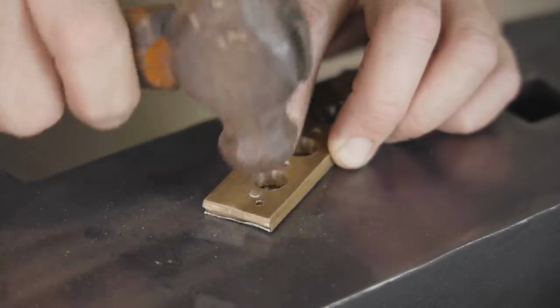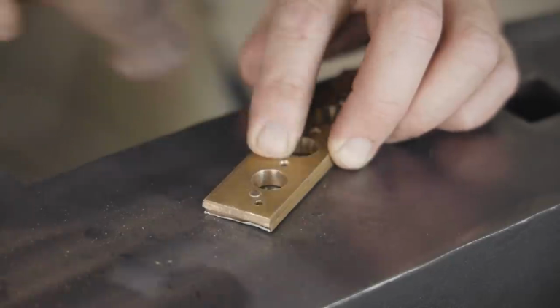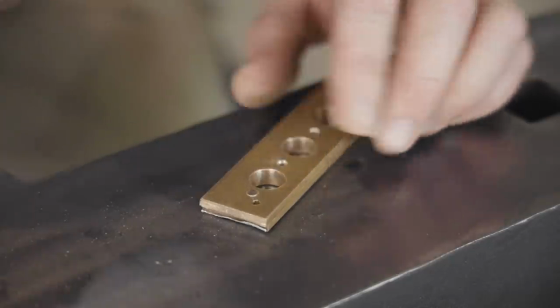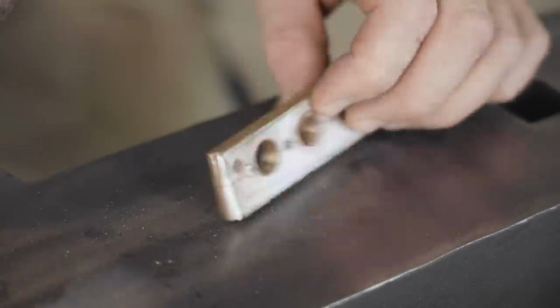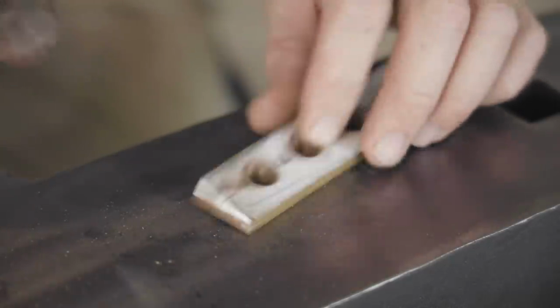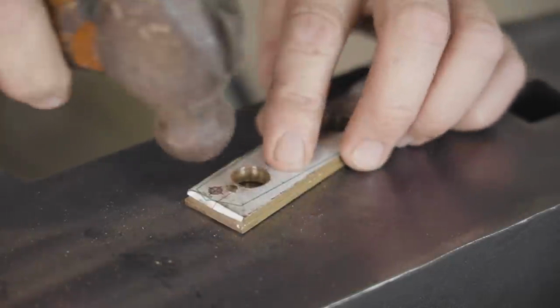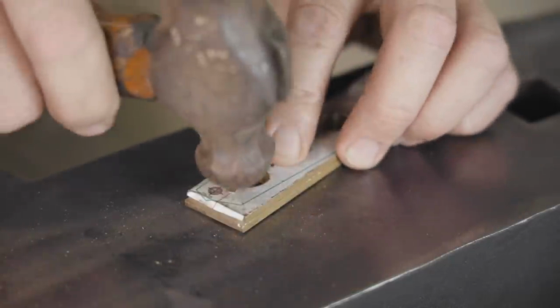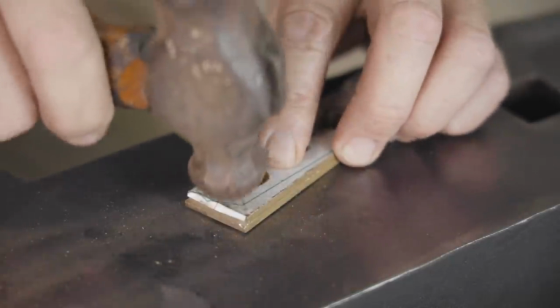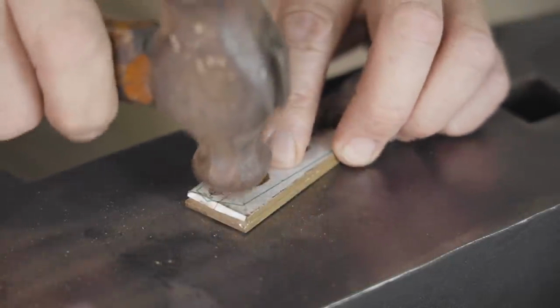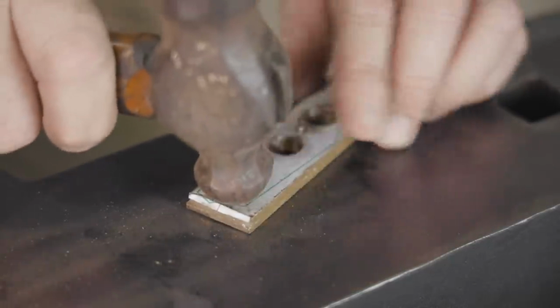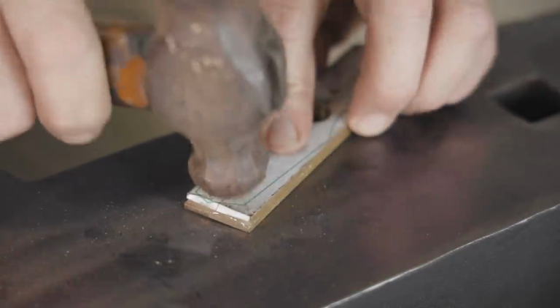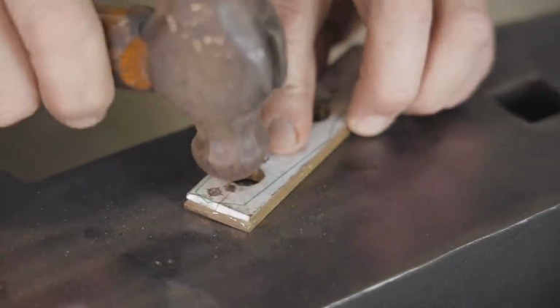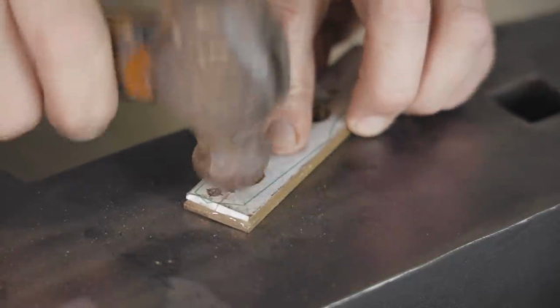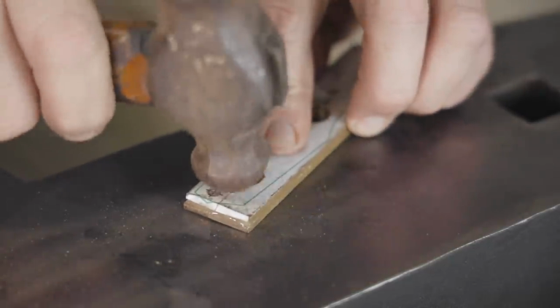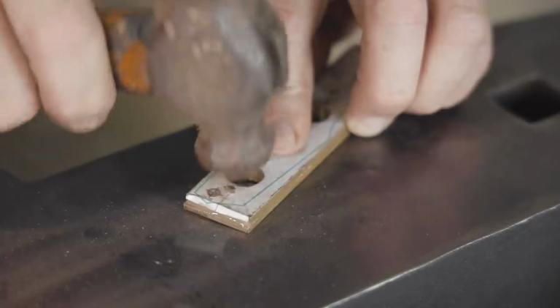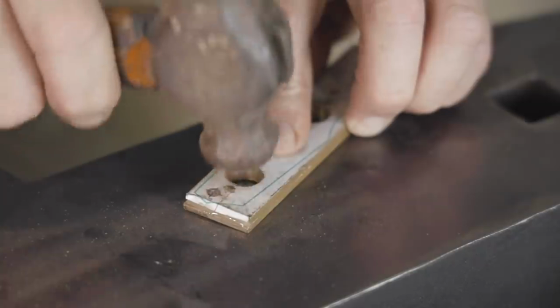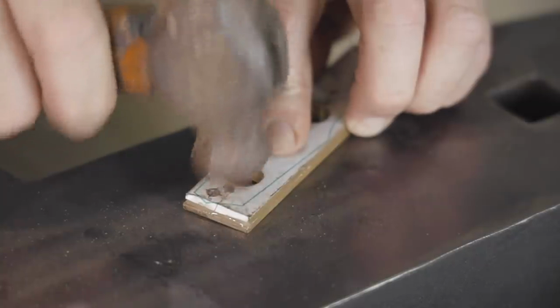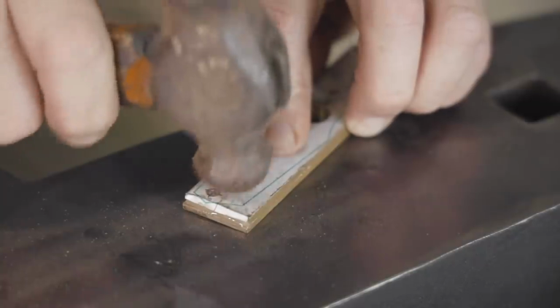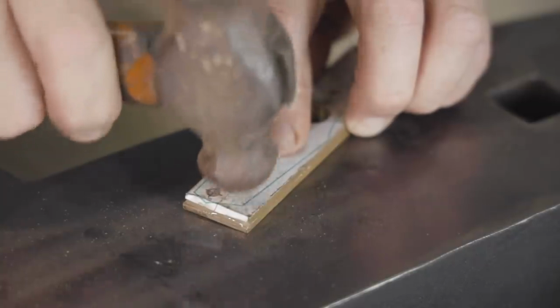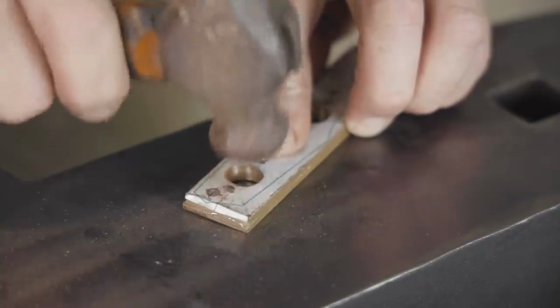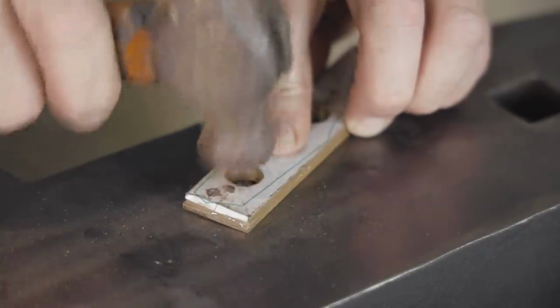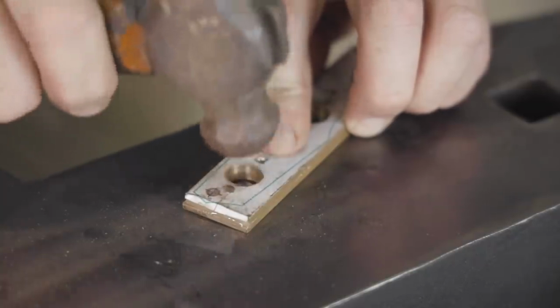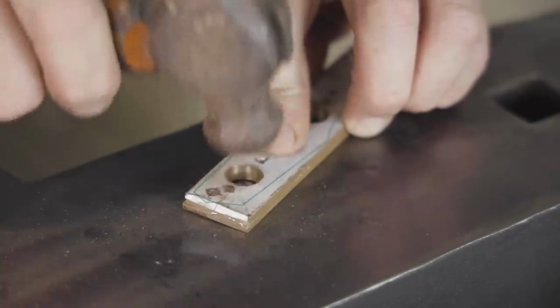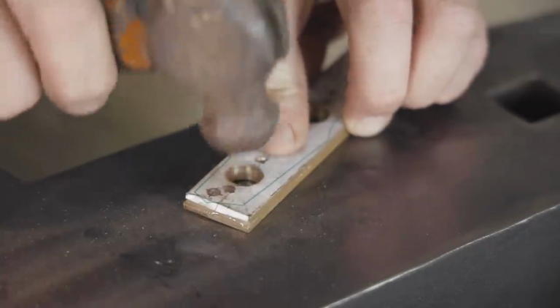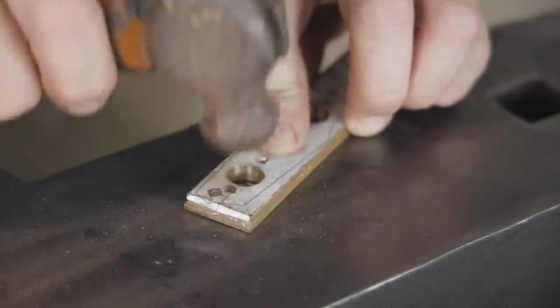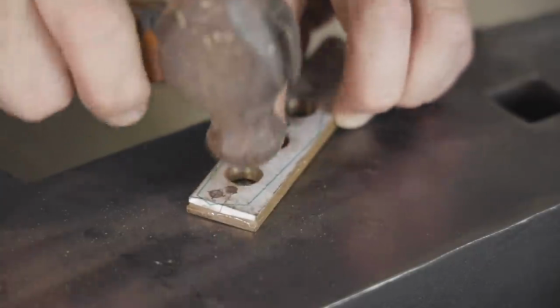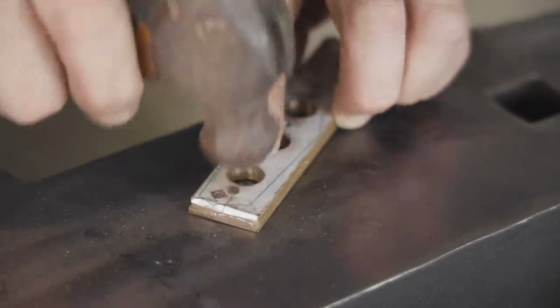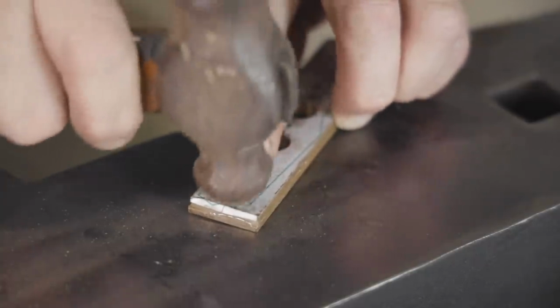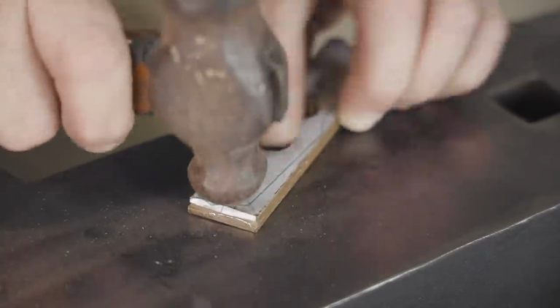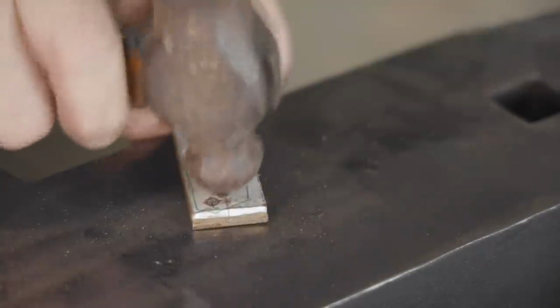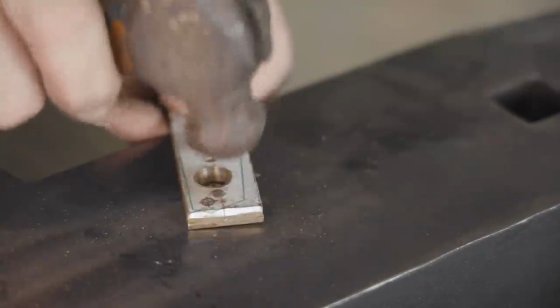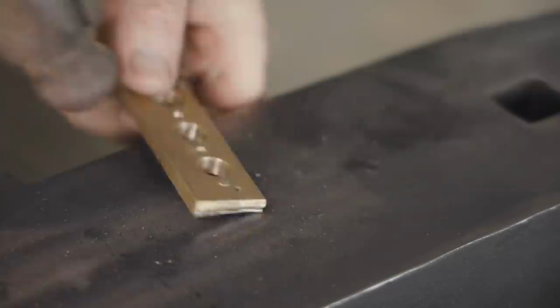I'm hoping when I grind and sand these back that they will be invisible, or nearly invisible anyway. I'm definitely happier than just relying on the epoxy.